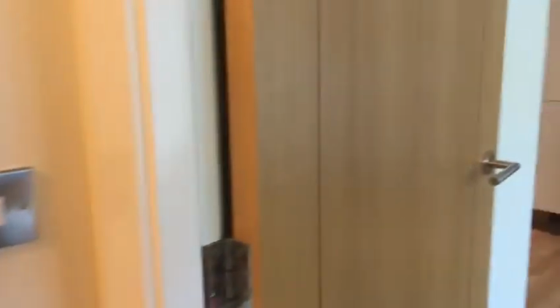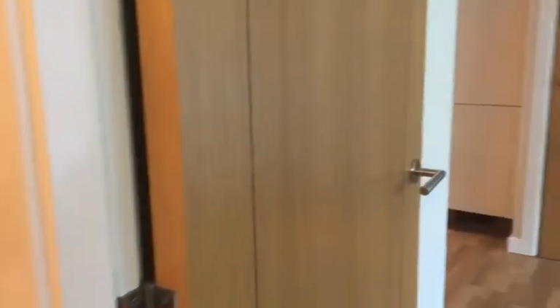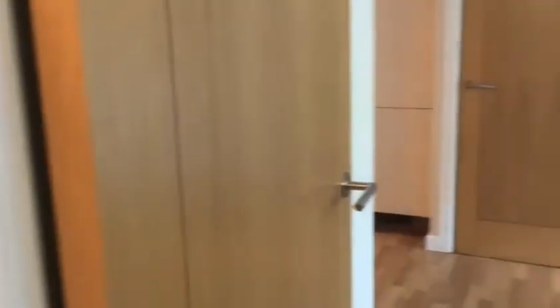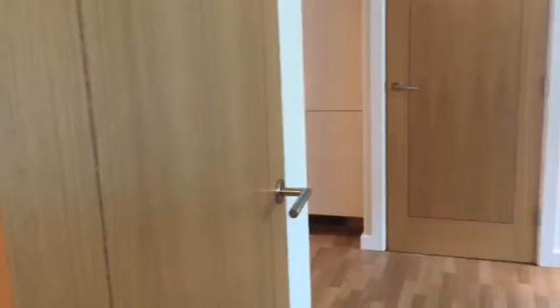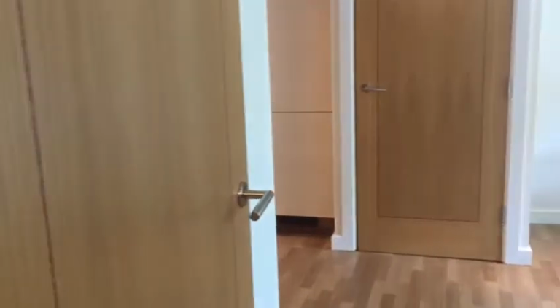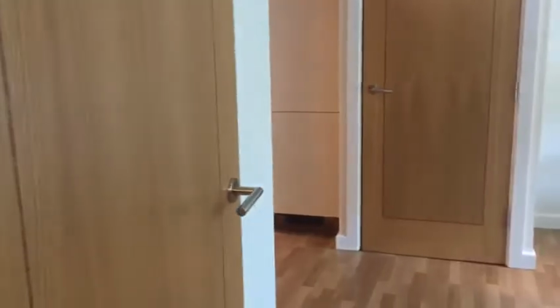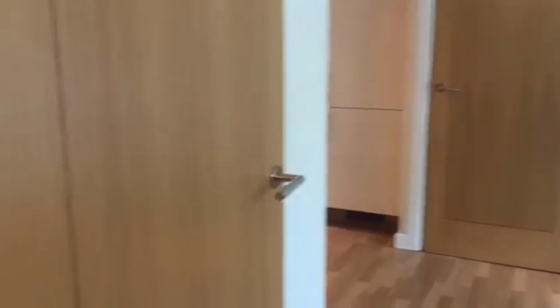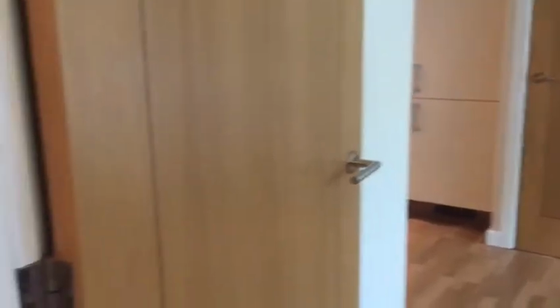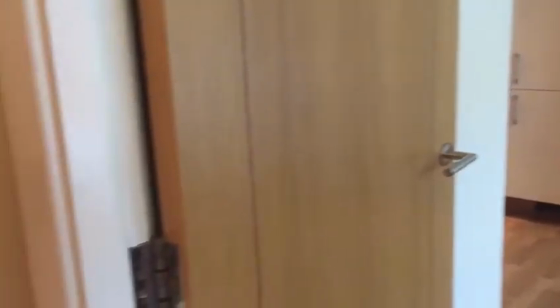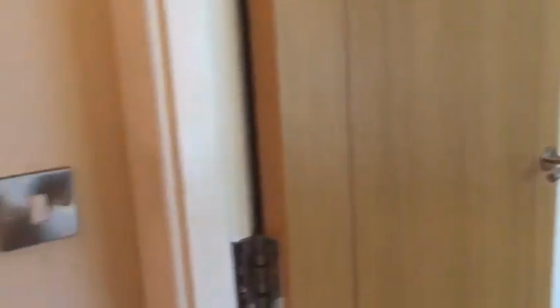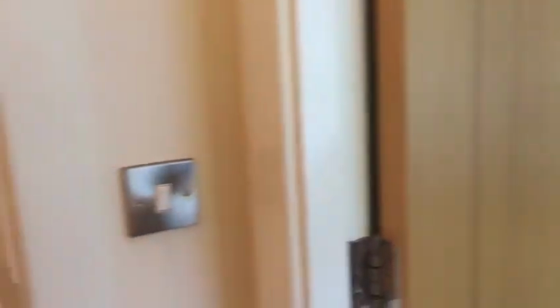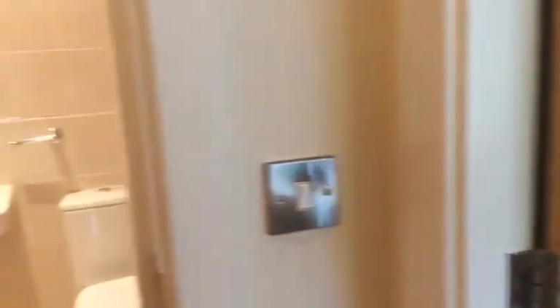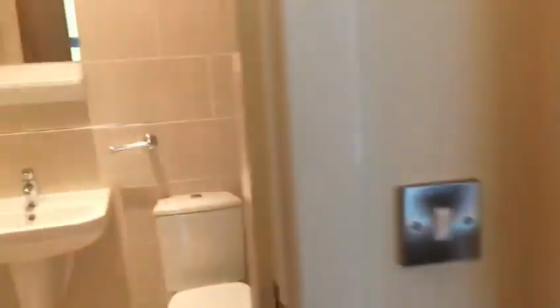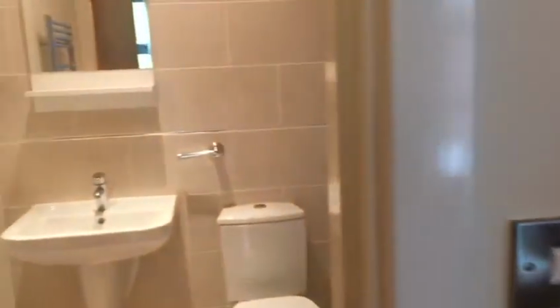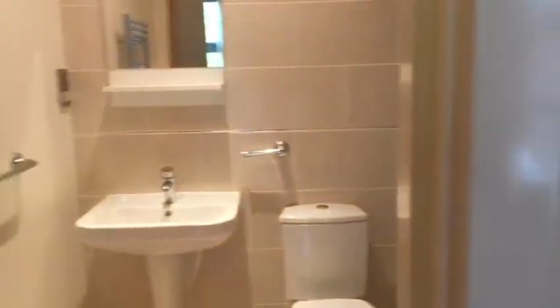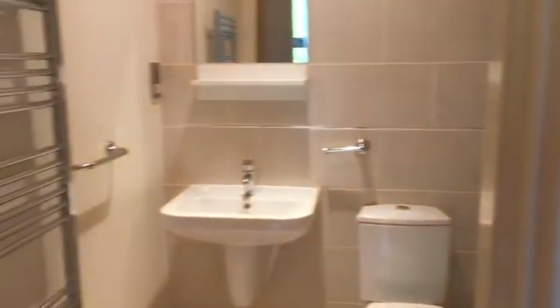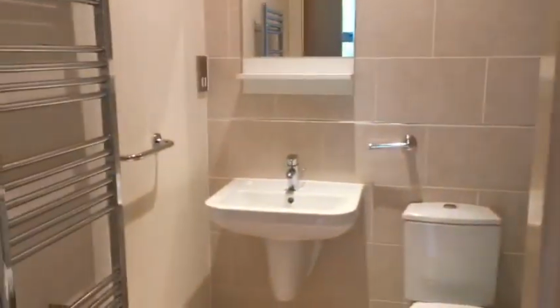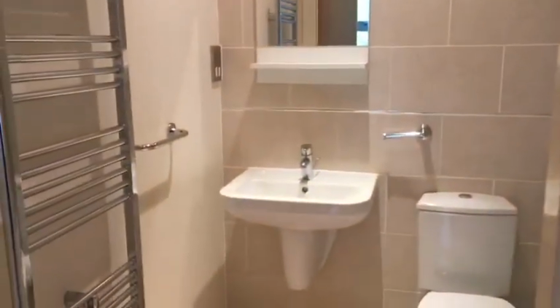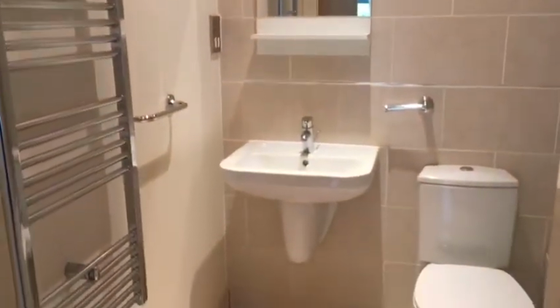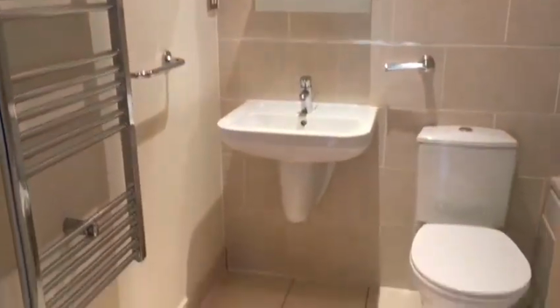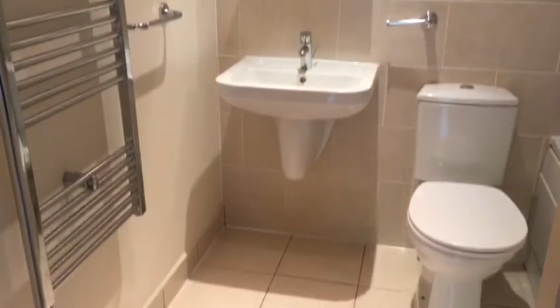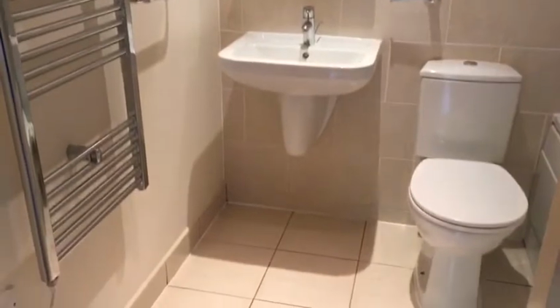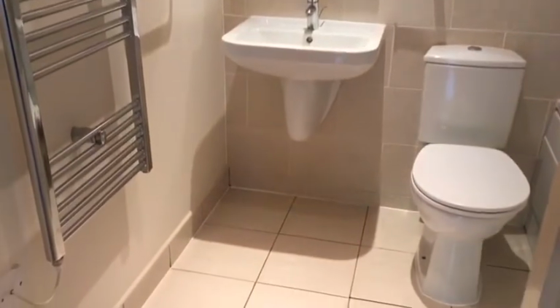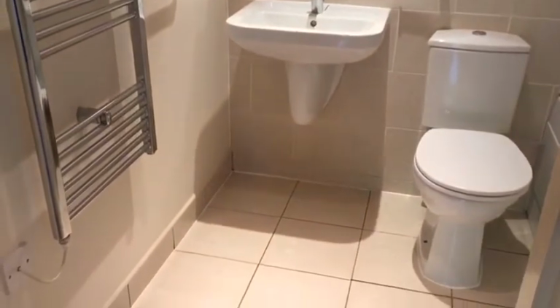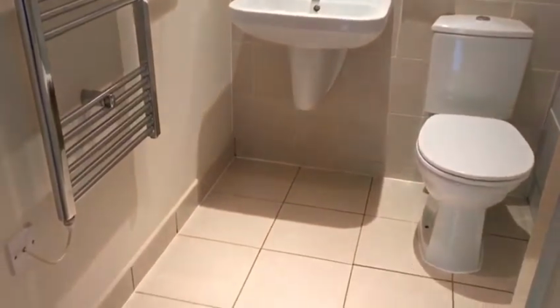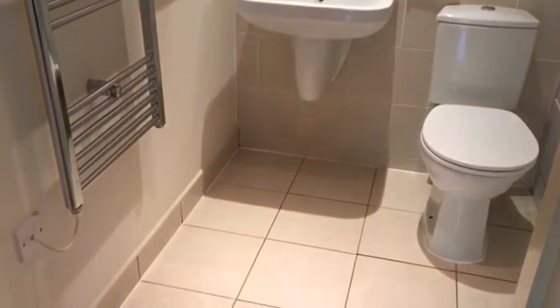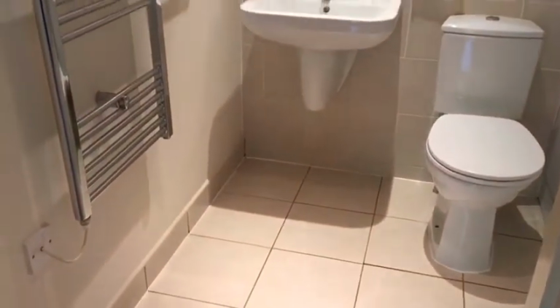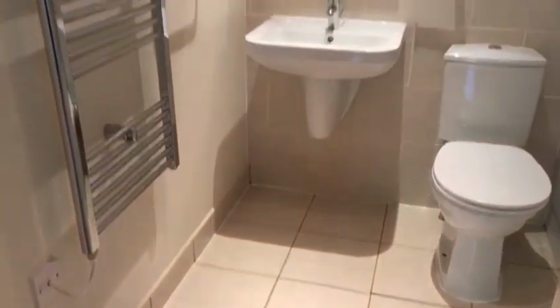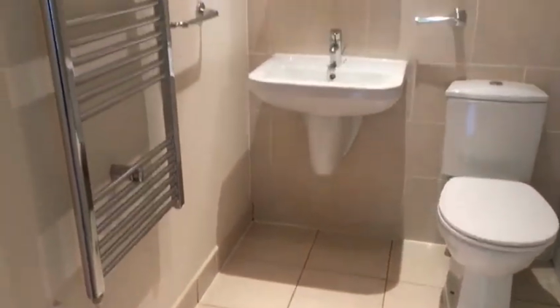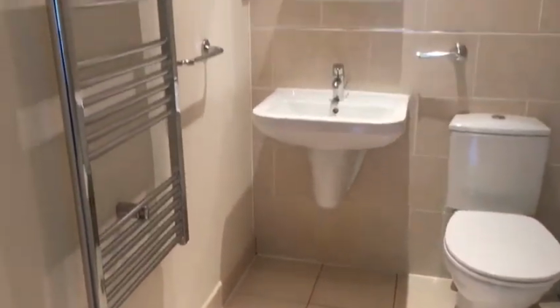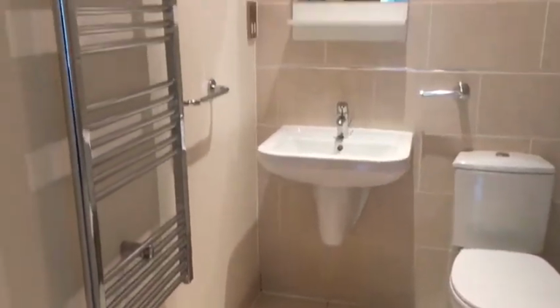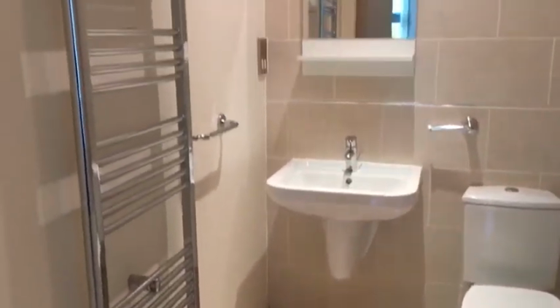Just off from the hallway as well we've got the bathroom. It's been finished to a really good standard and this has a shower over bath.